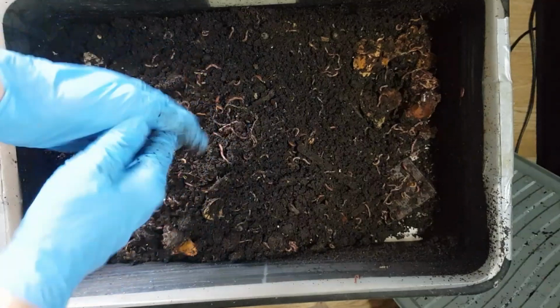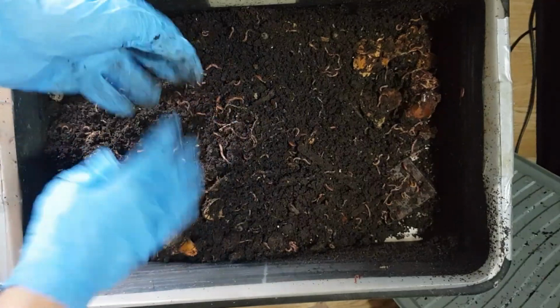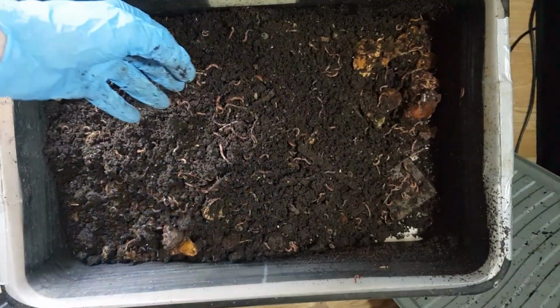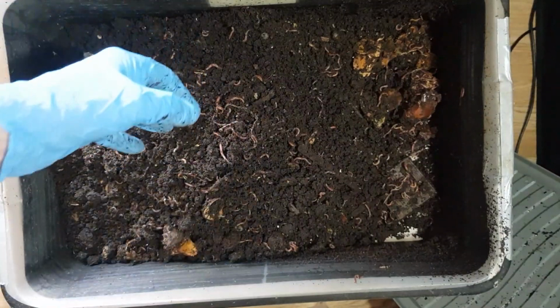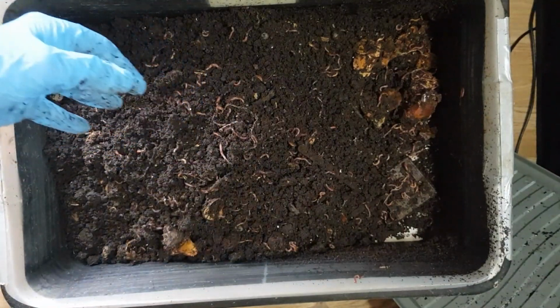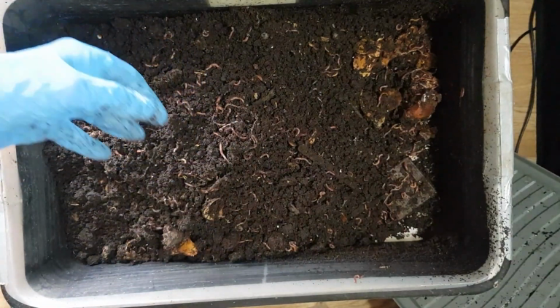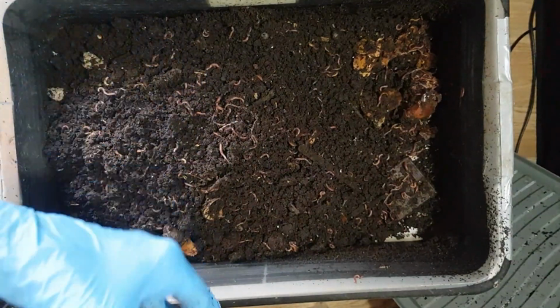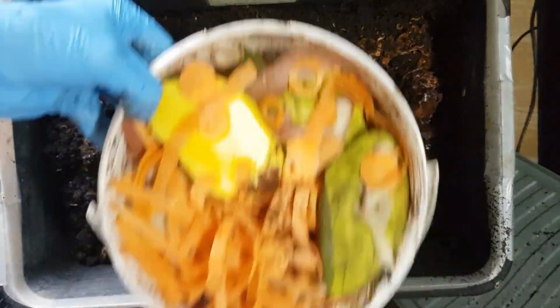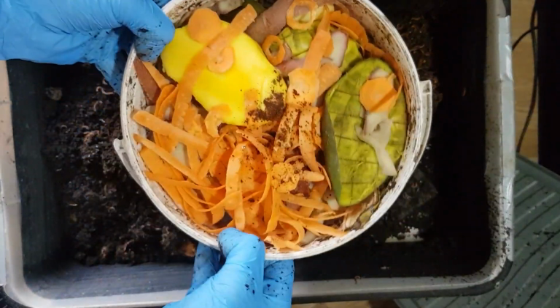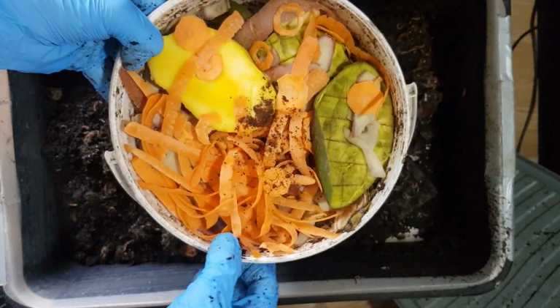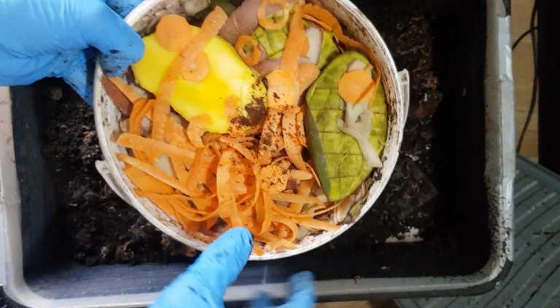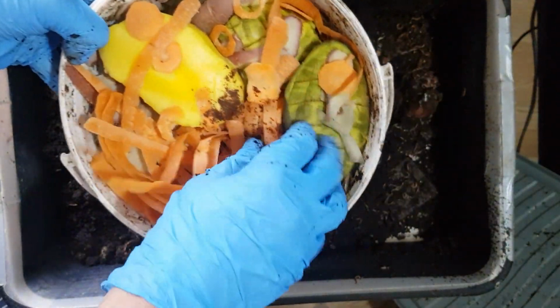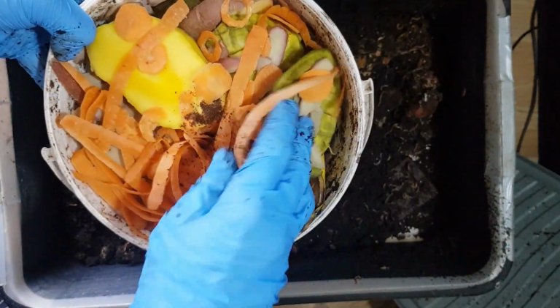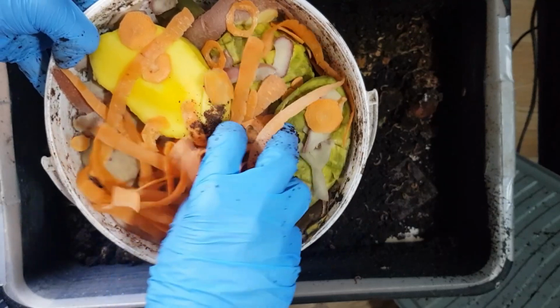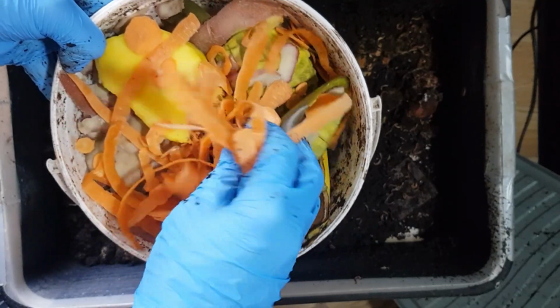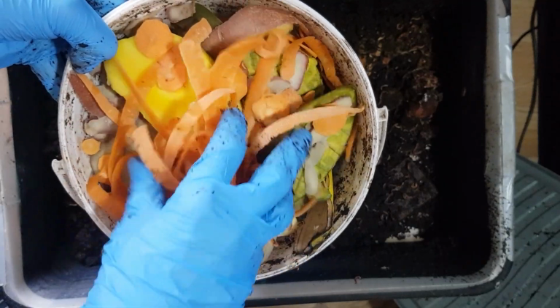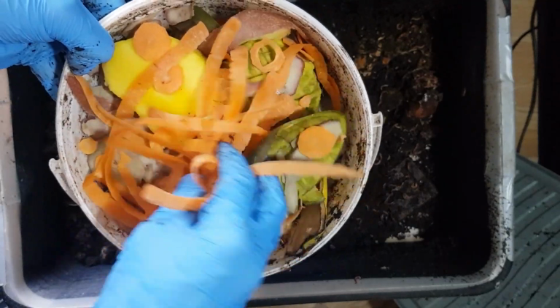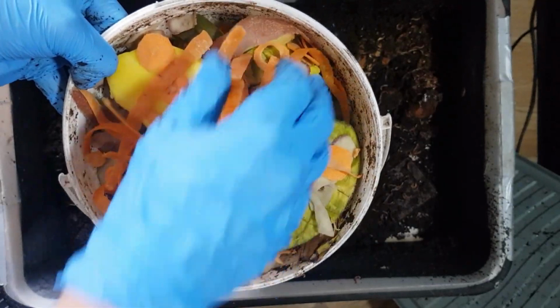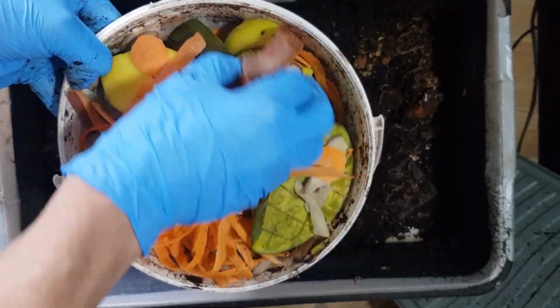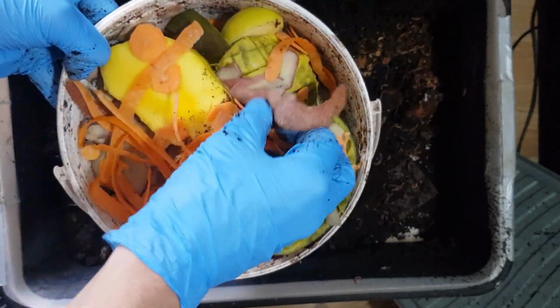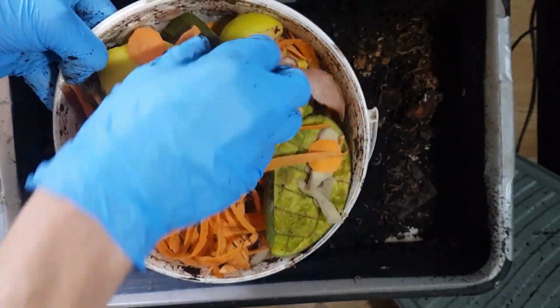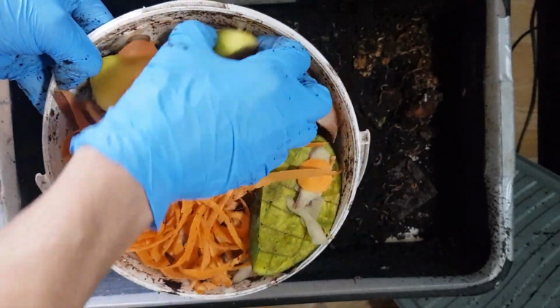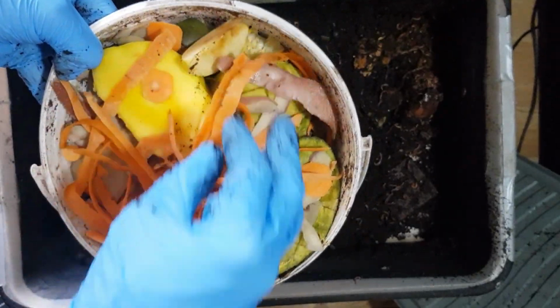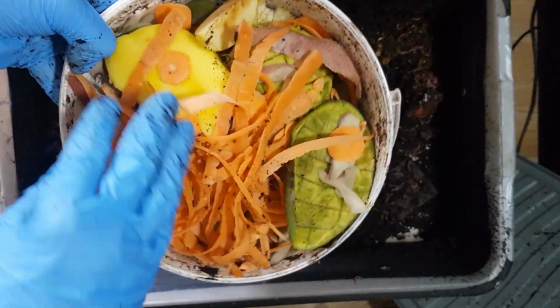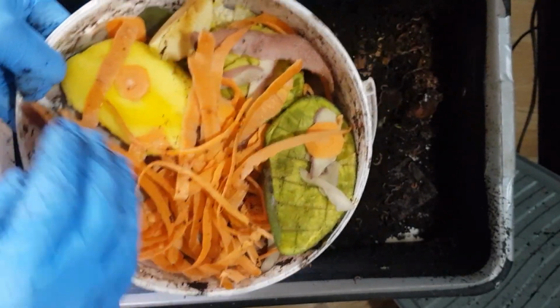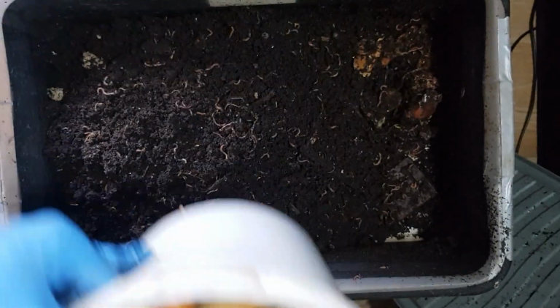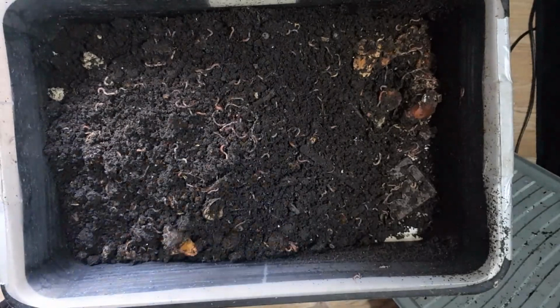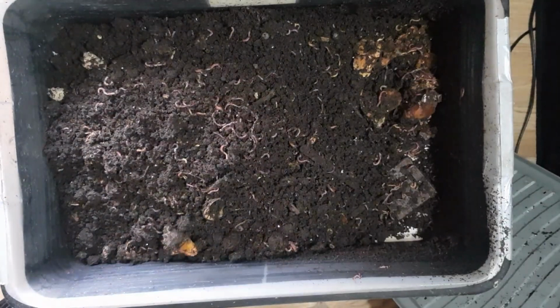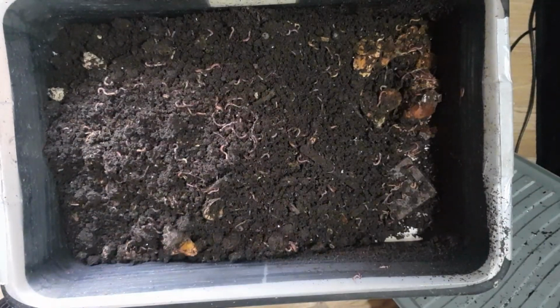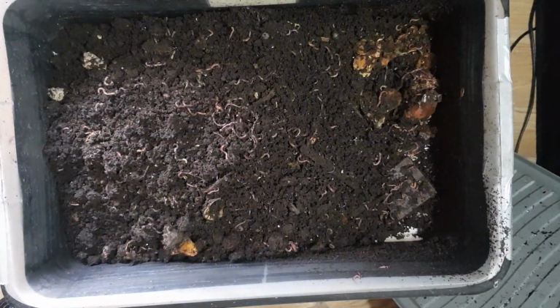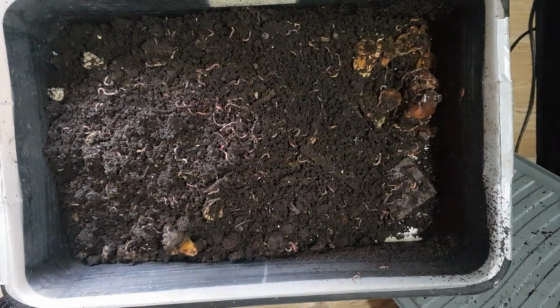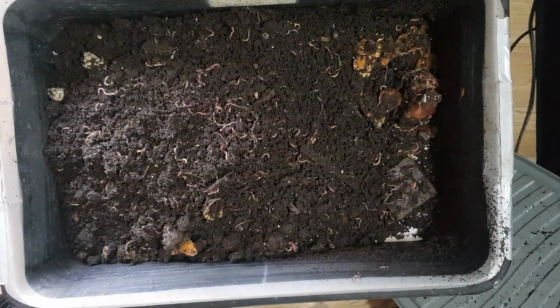And then this week we've got some mango, carrot, potato, and a few bits of apple. These are just going in now.